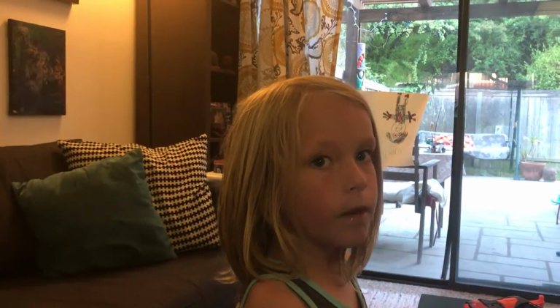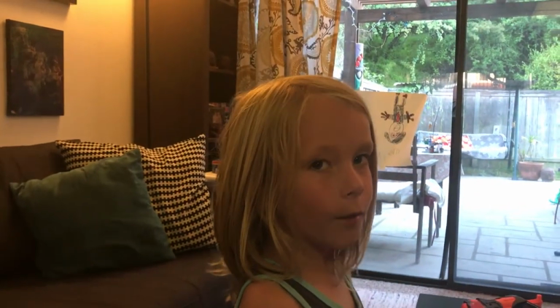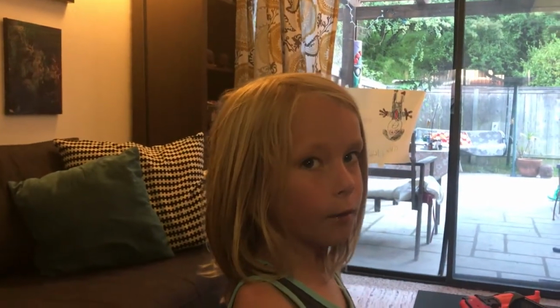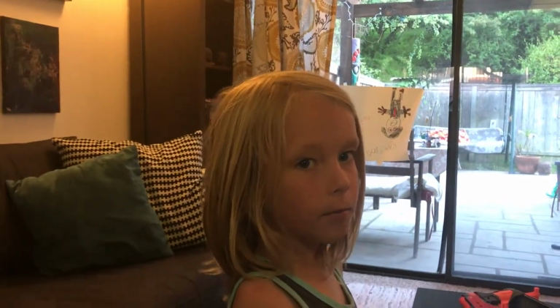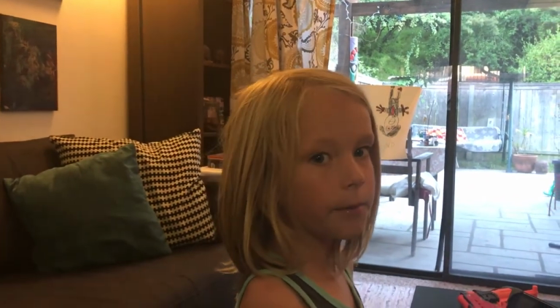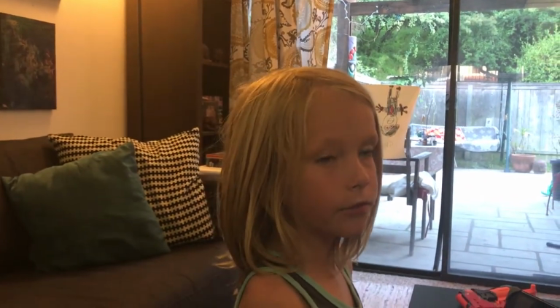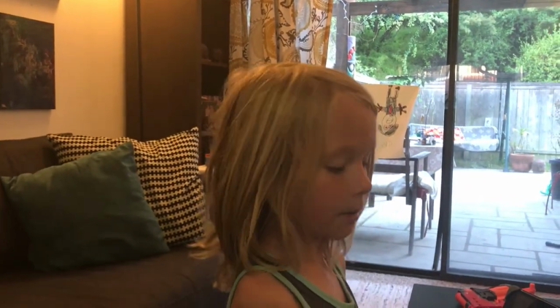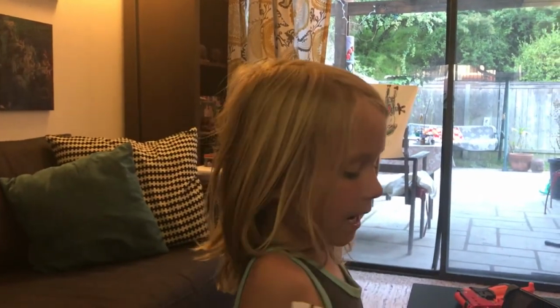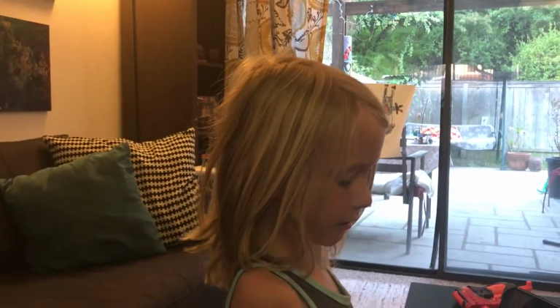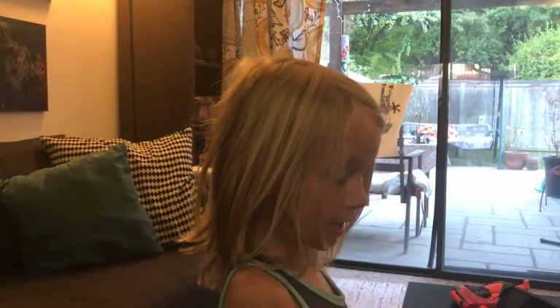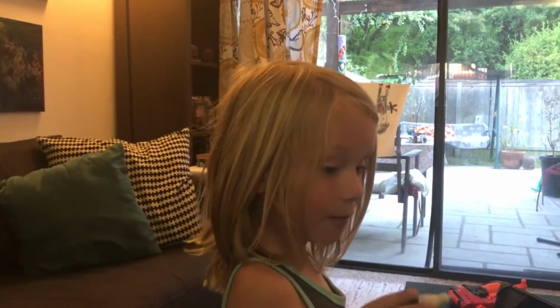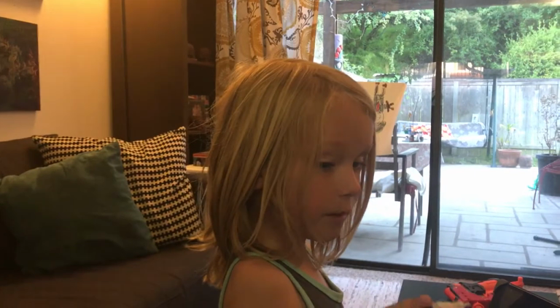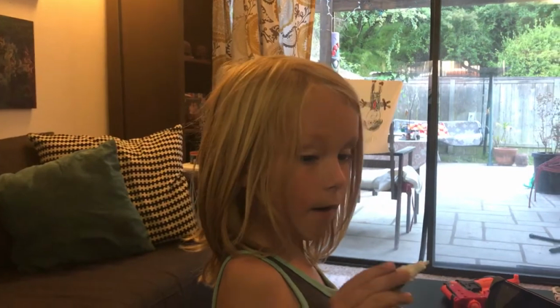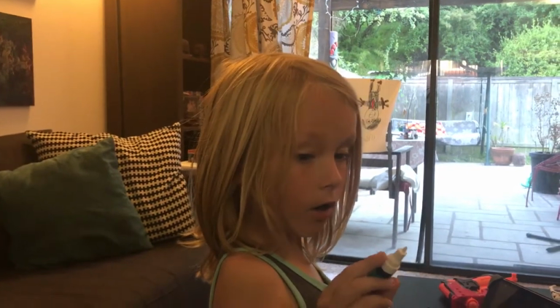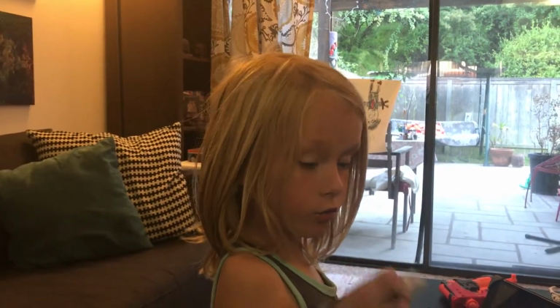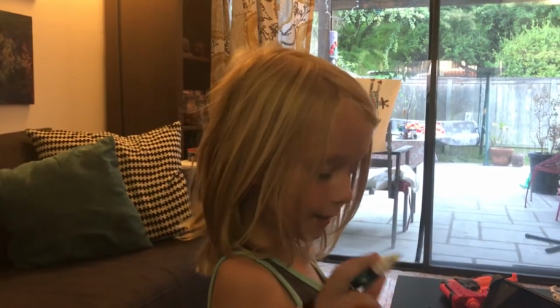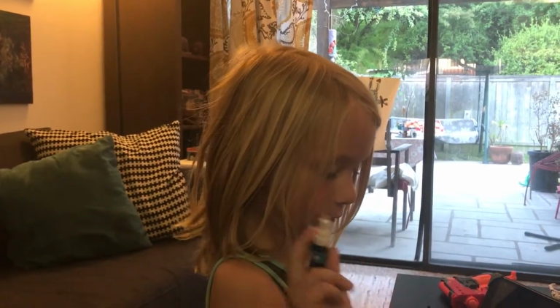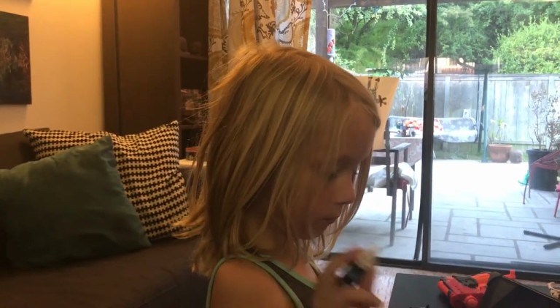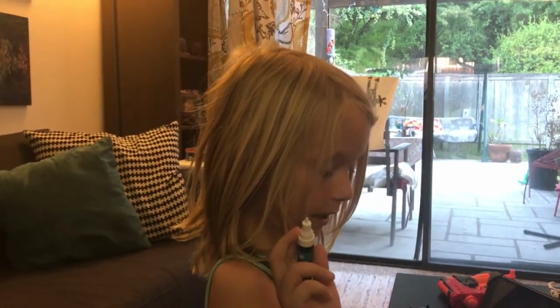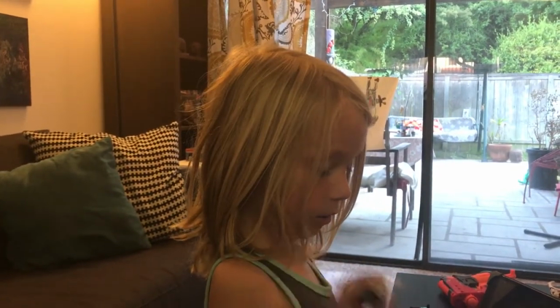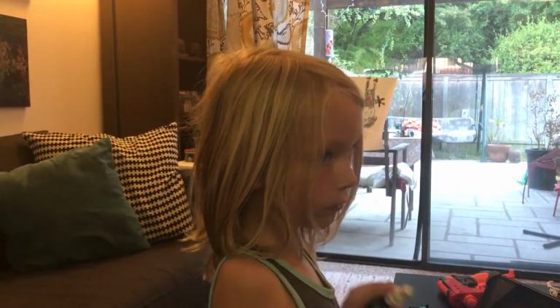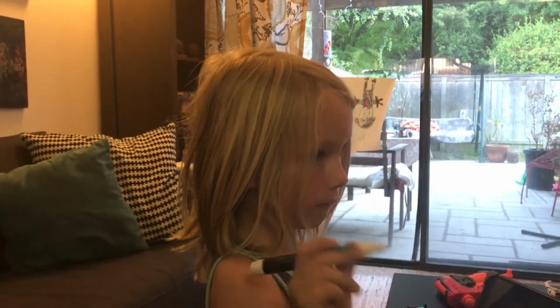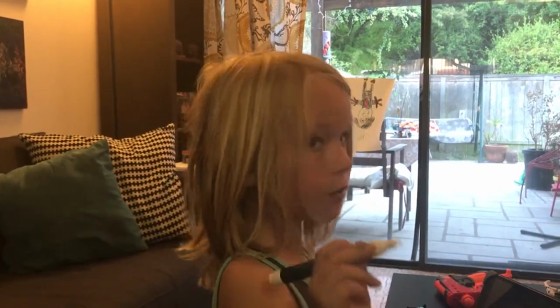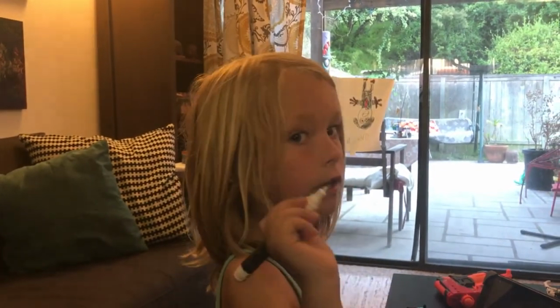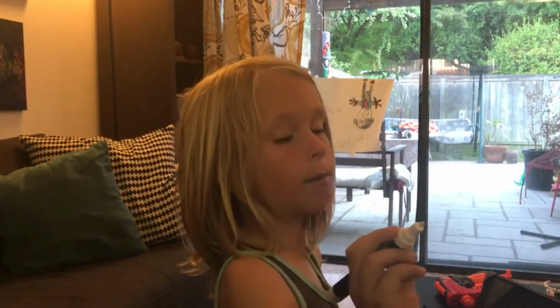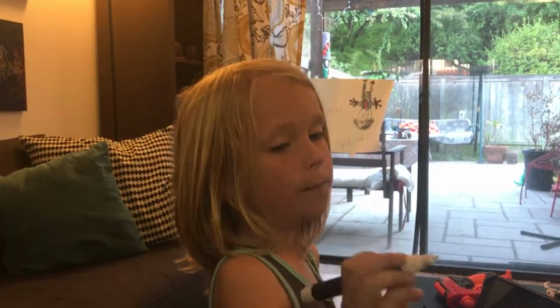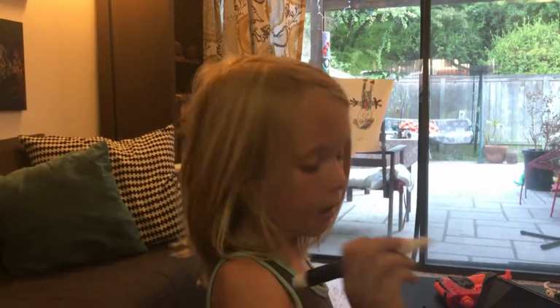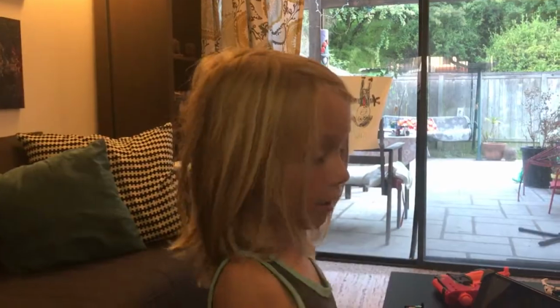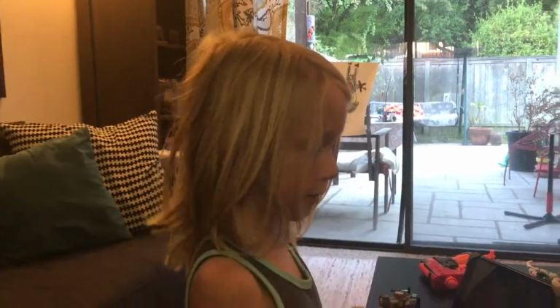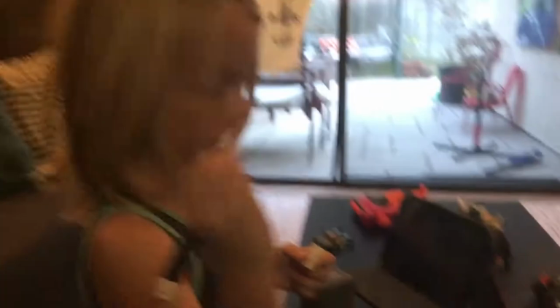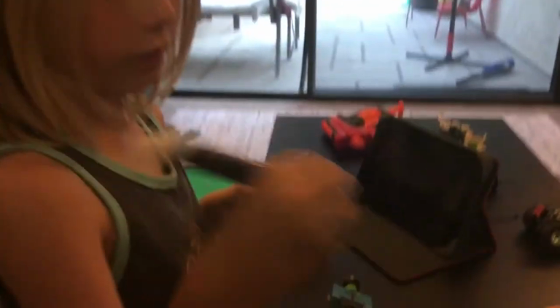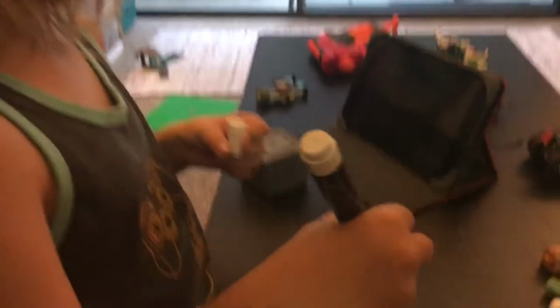Hello everyone, my name is Mr. Fredburg, and today I will be drawing a rock for my father's day grandpa. Let's get straight into it!